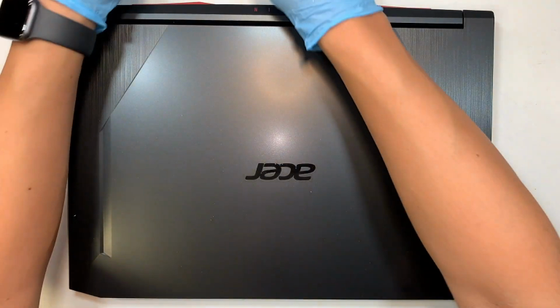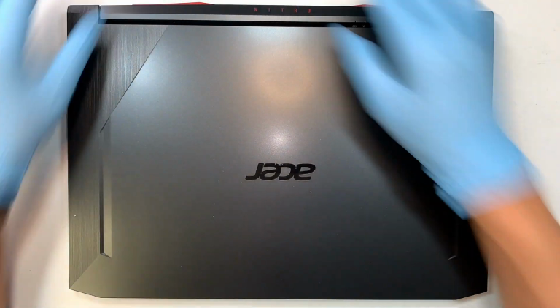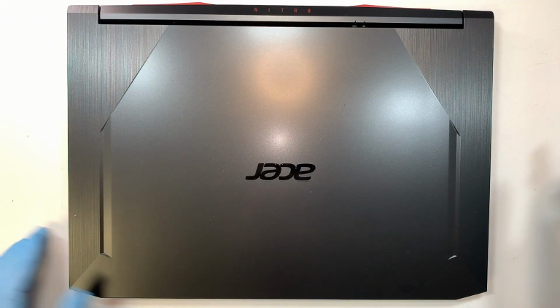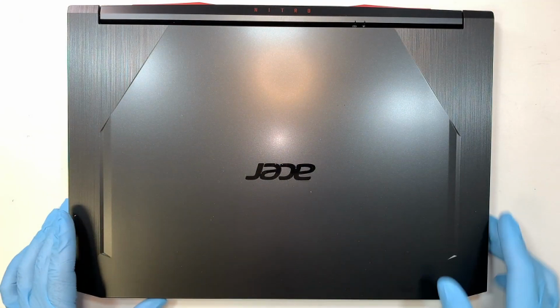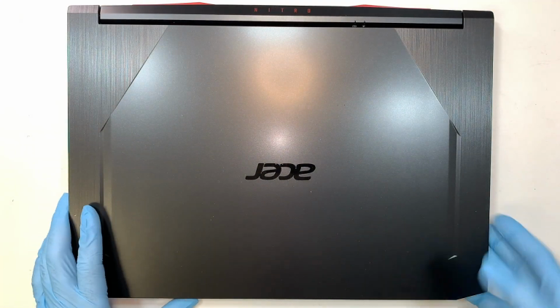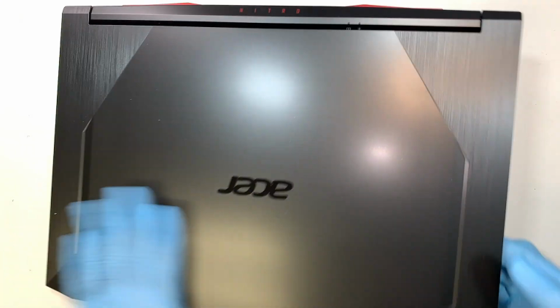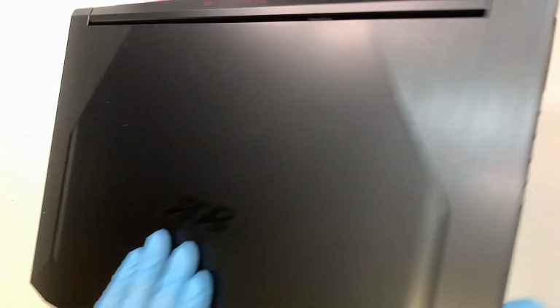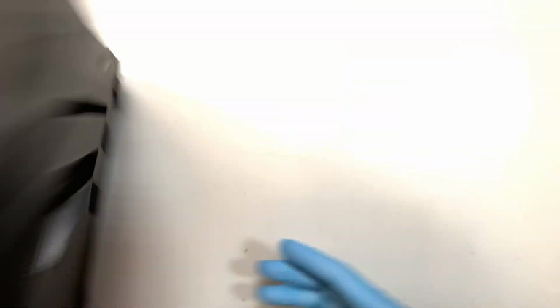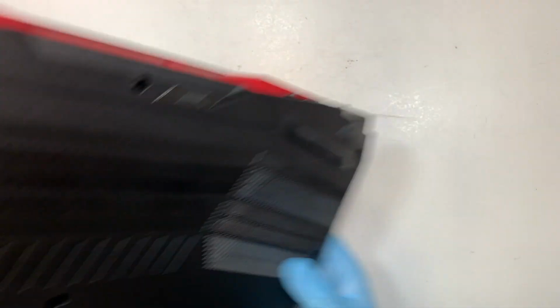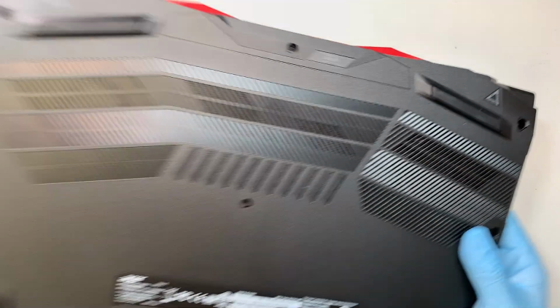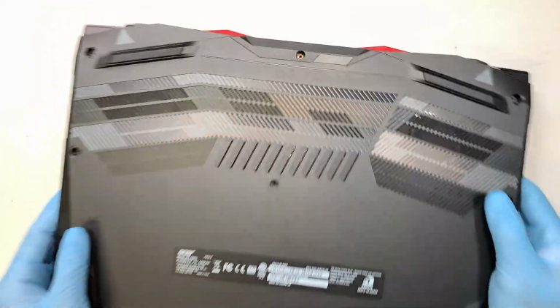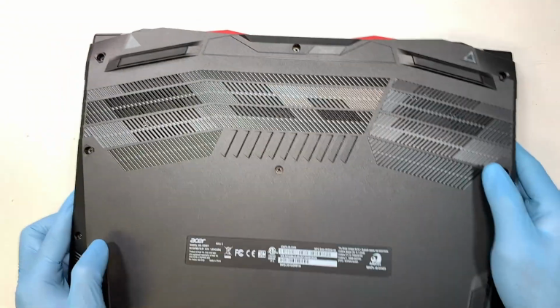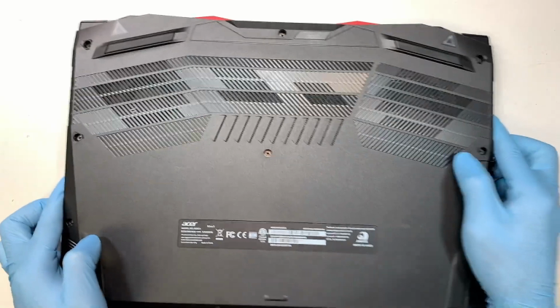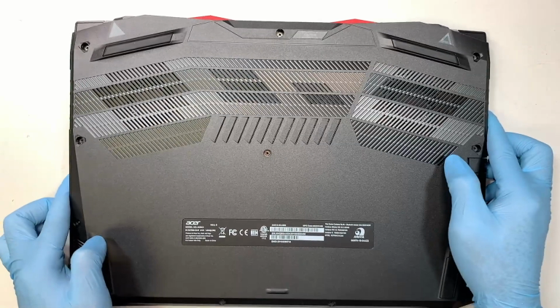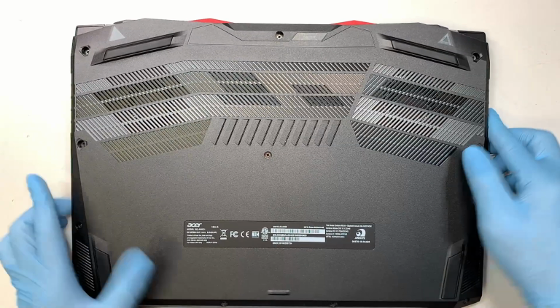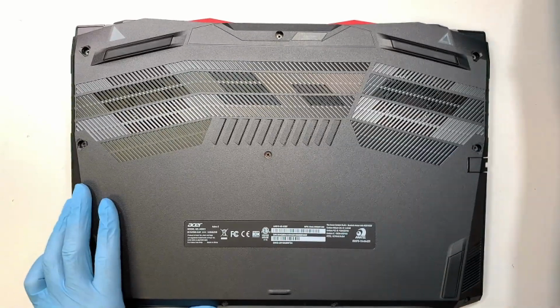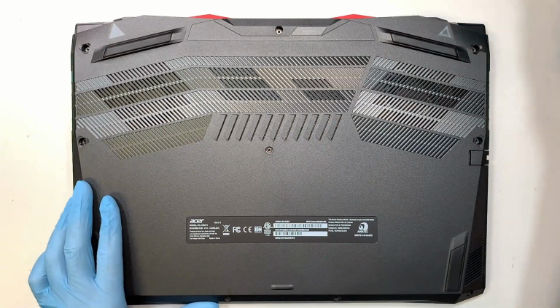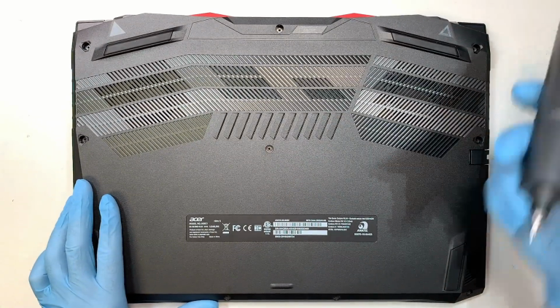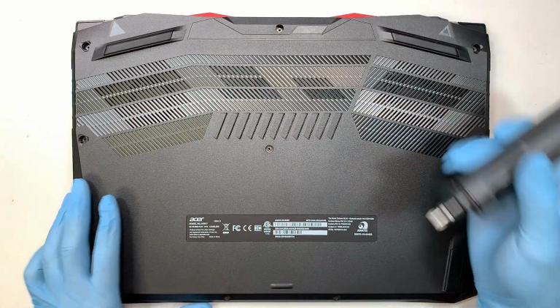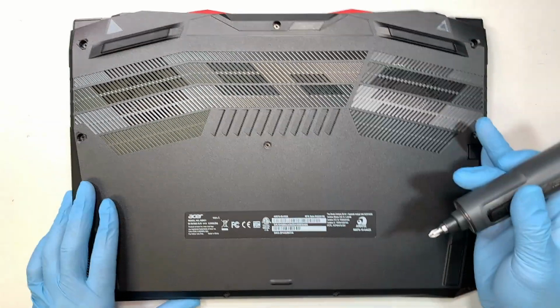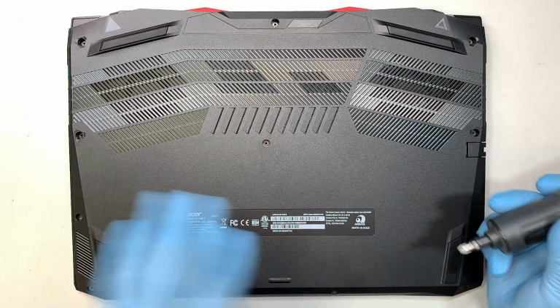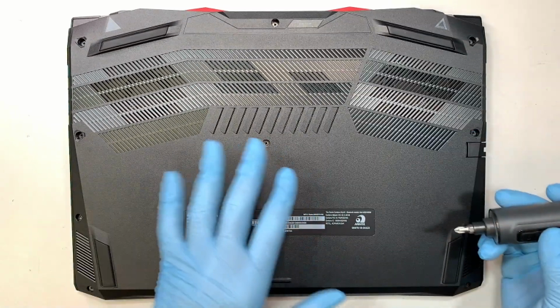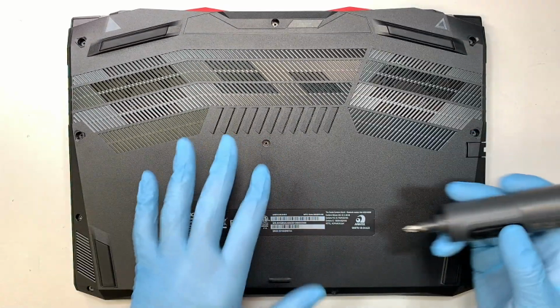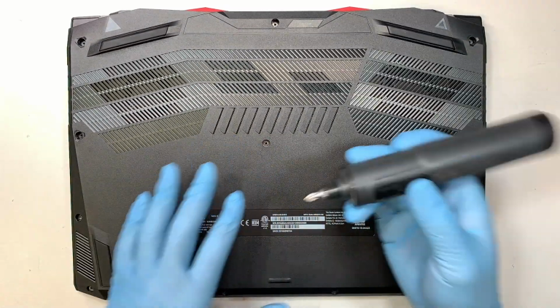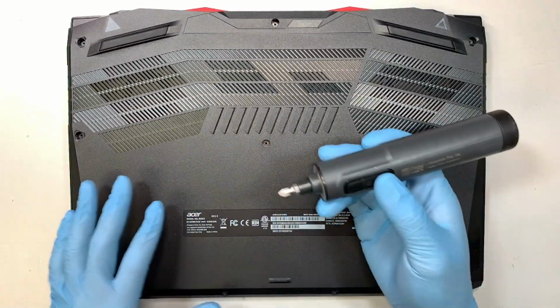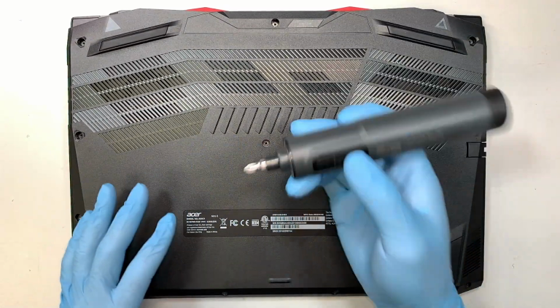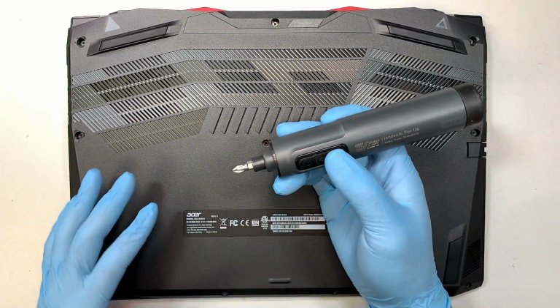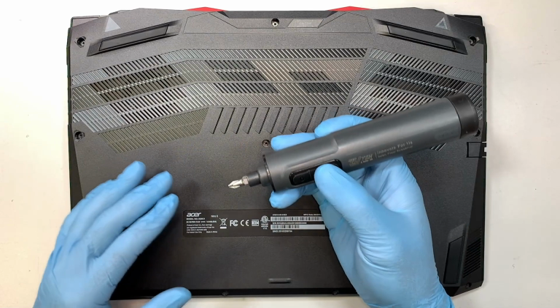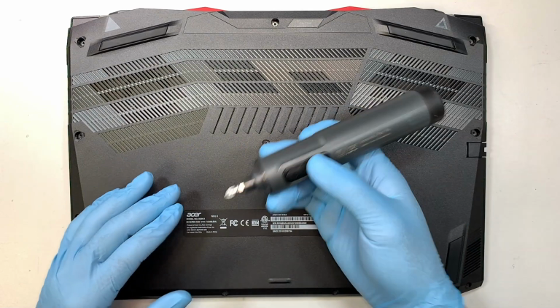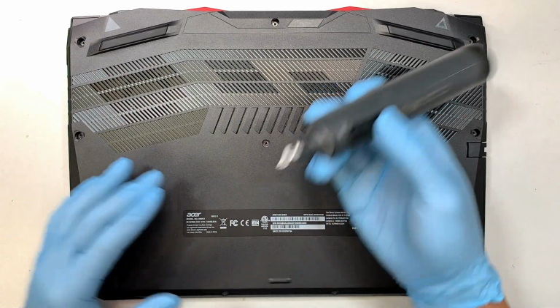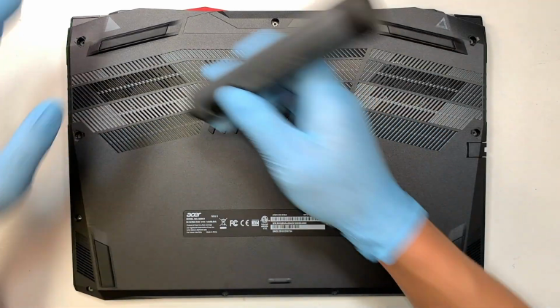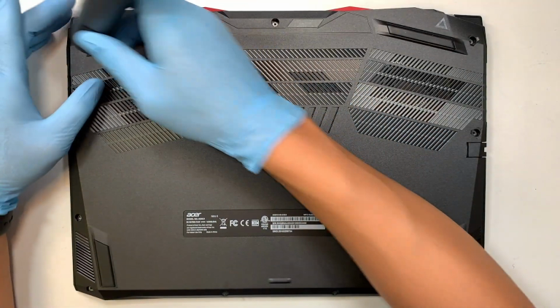So the first thing you want to do is remove all the screws. These are Phillips screws, so get yourself a Phillips screwdriver and remove all the screws.